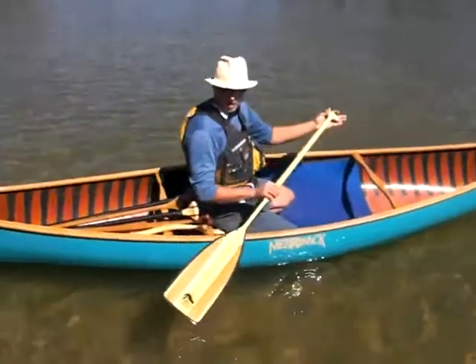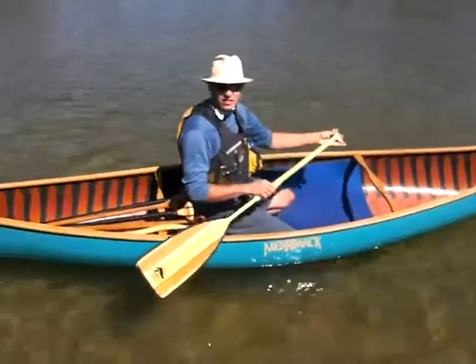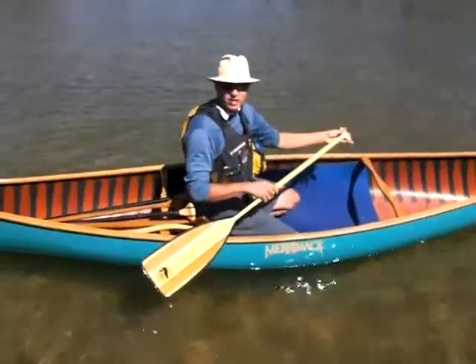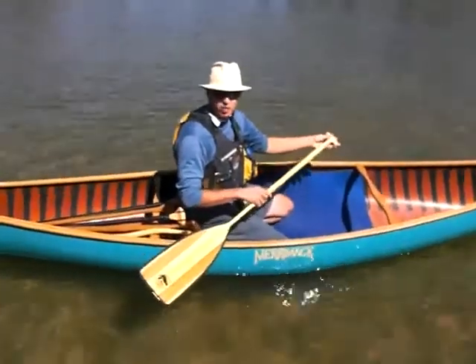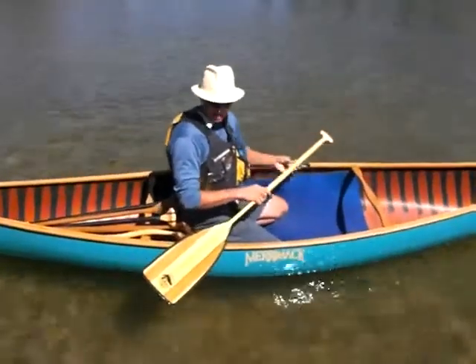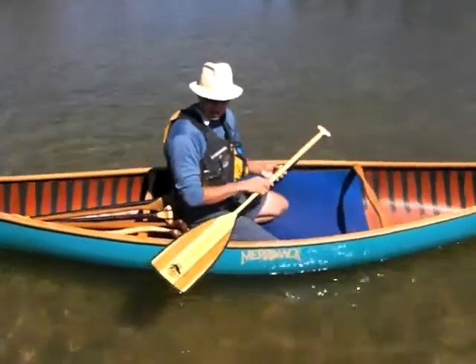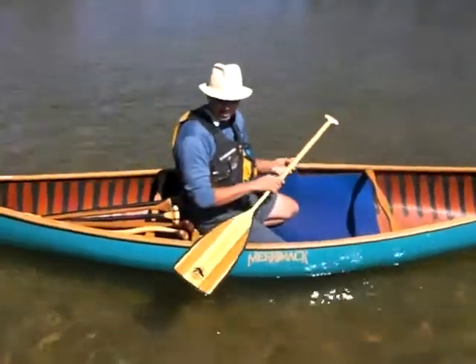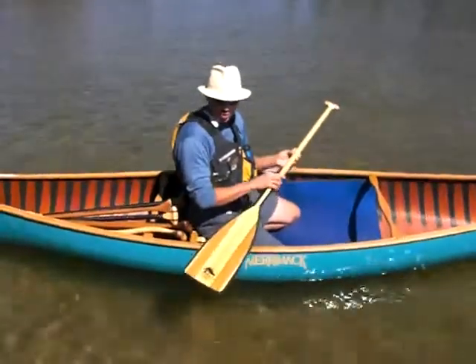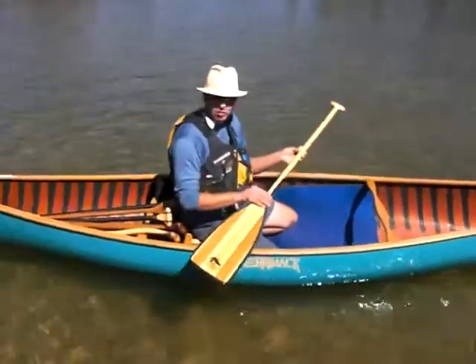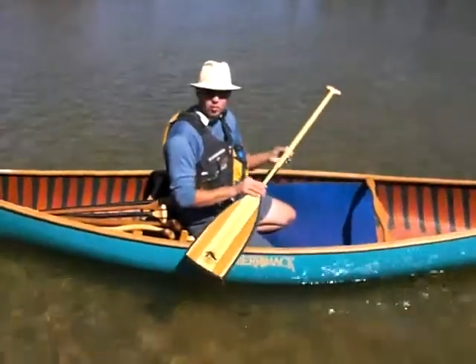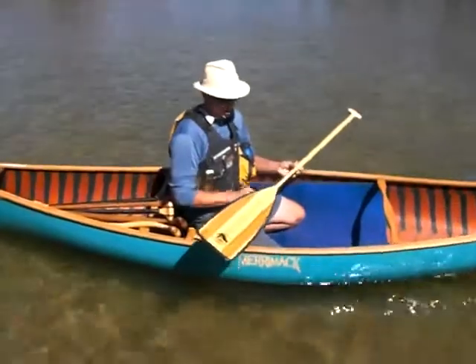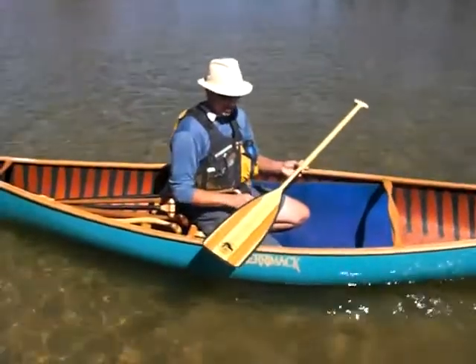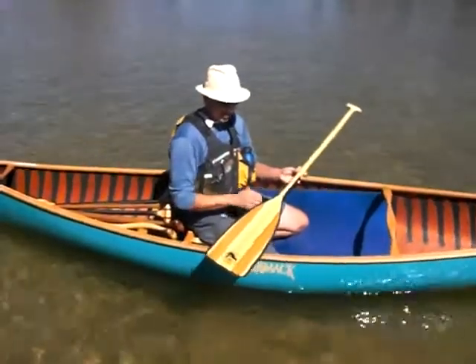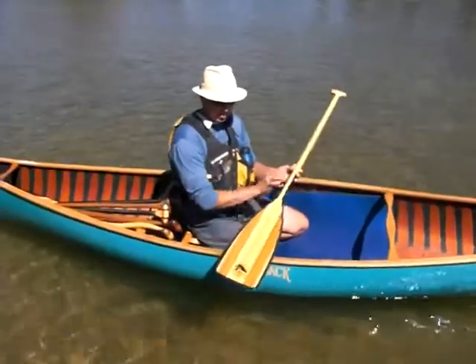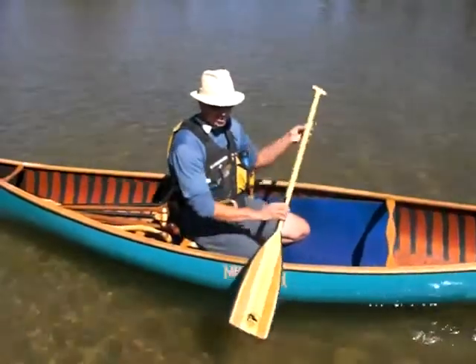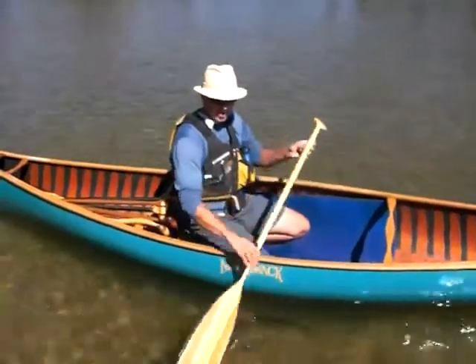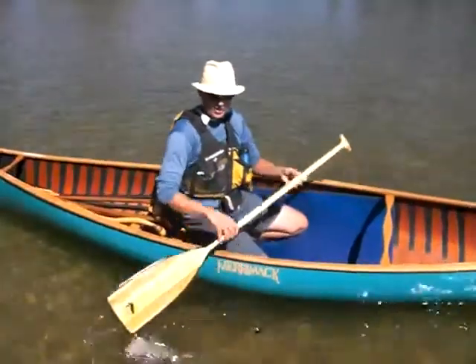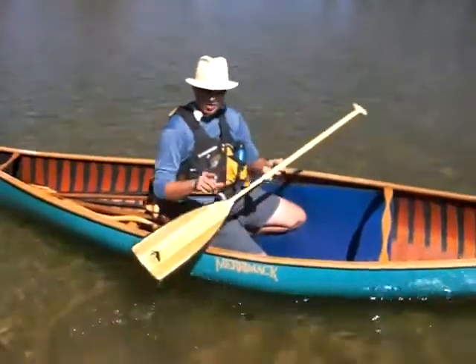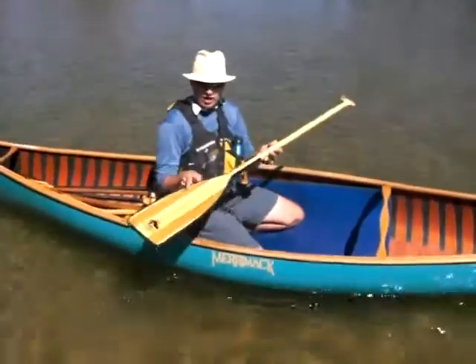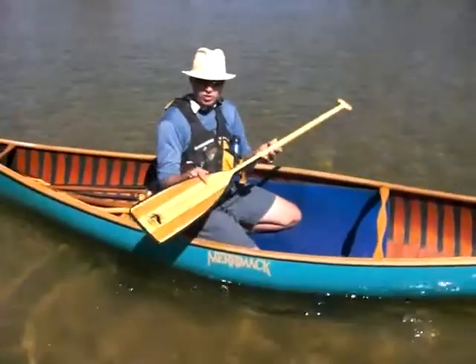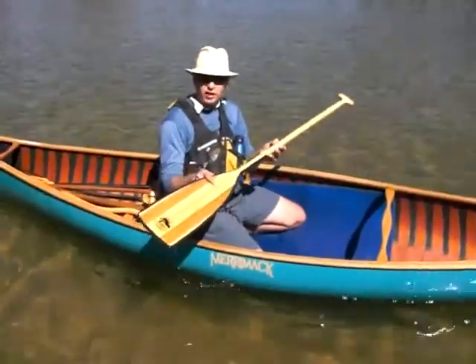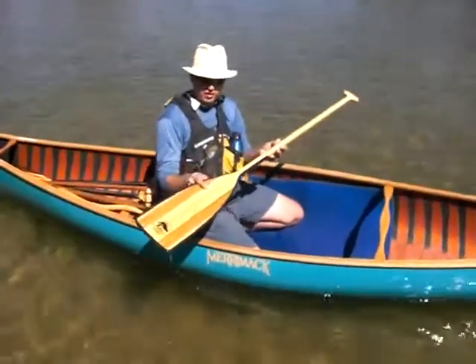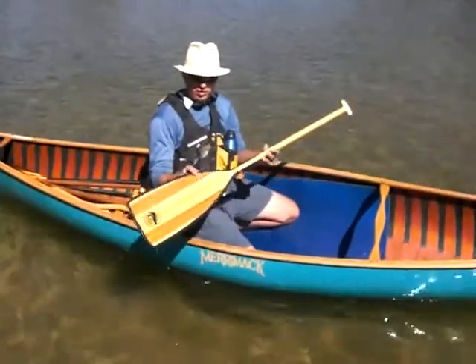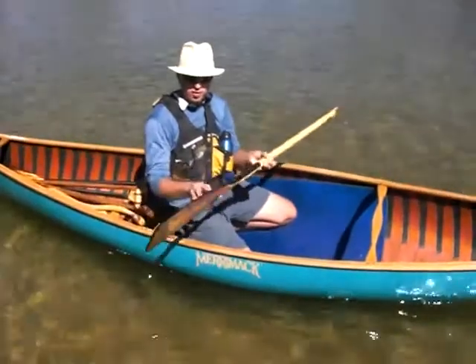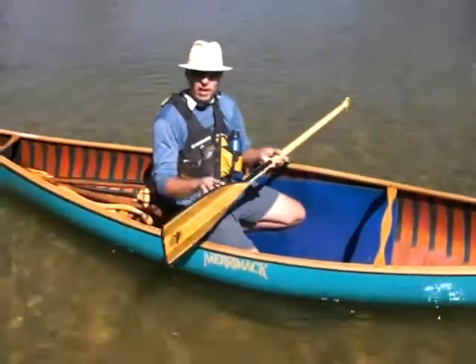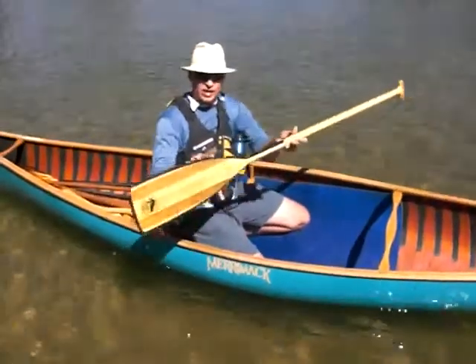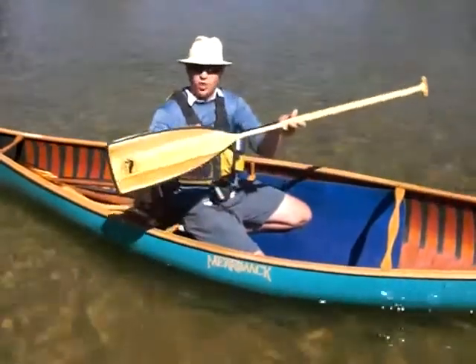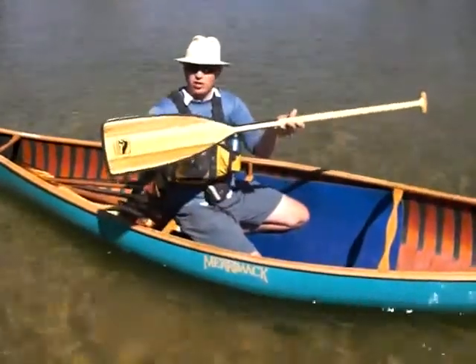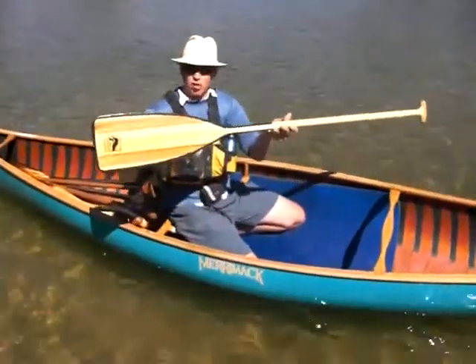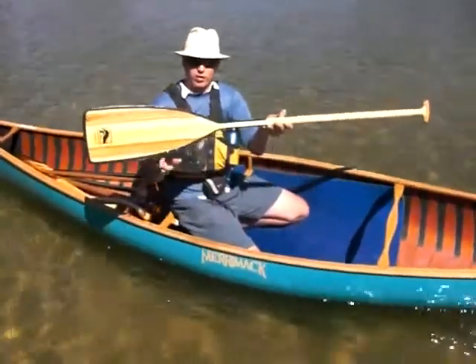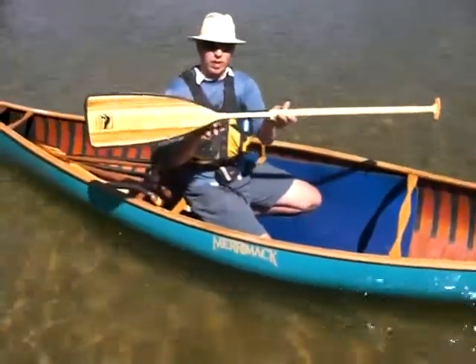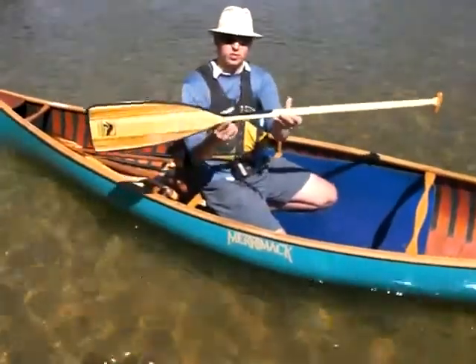This is the Expedition Plus from Bending Branches, one of the most durable paddles from the Bending Branches line as it is glassed over with a heavy duty layer of glass front and back and has a rock guard tip all the way around the paddle.